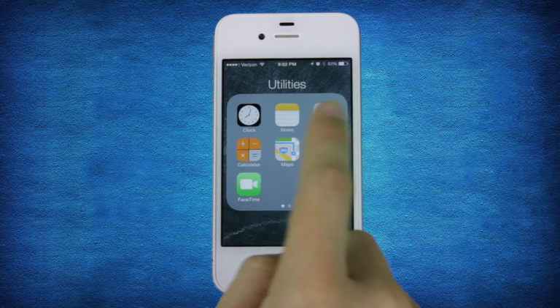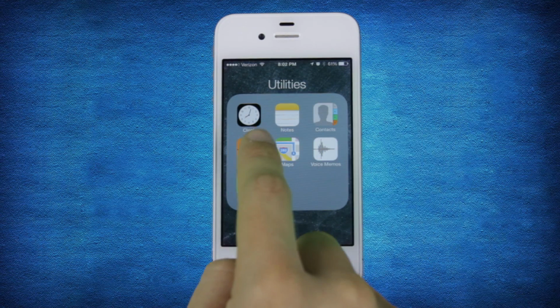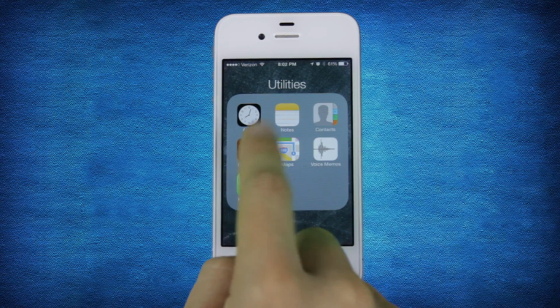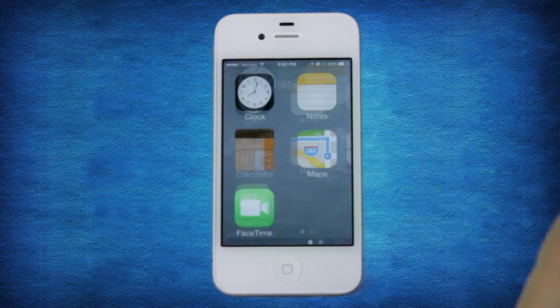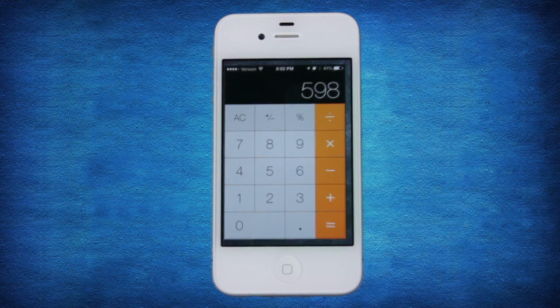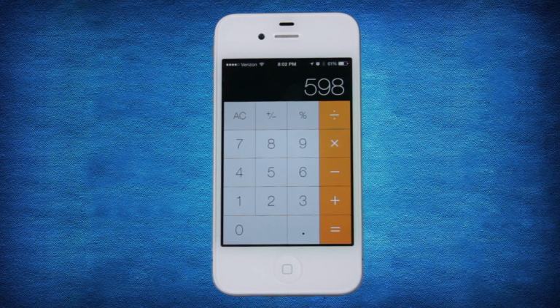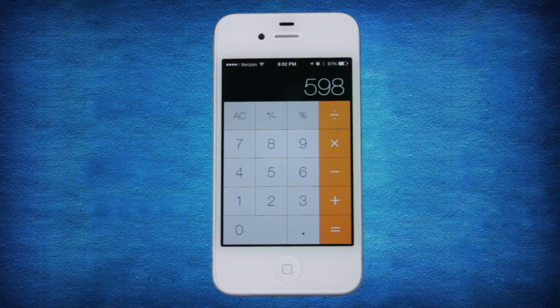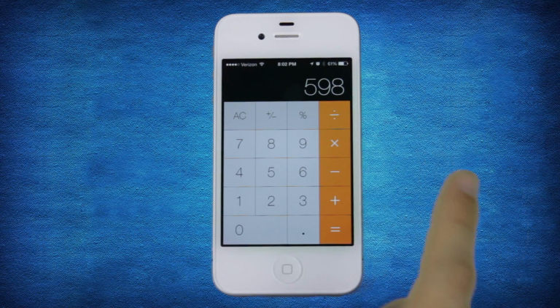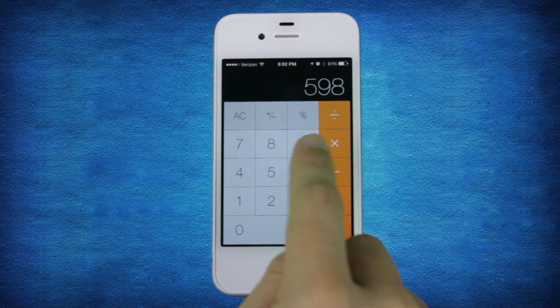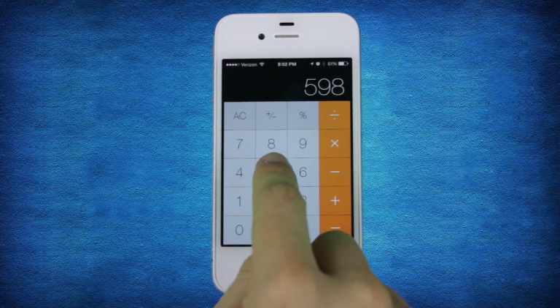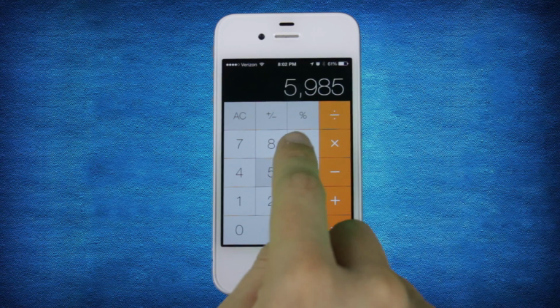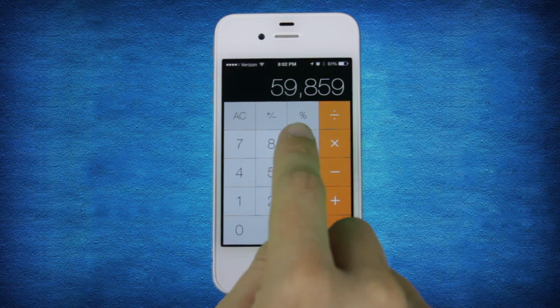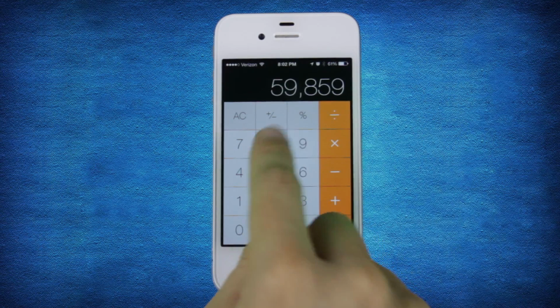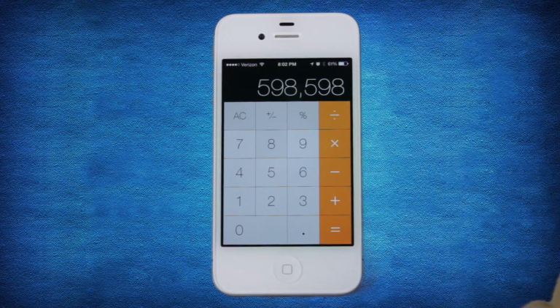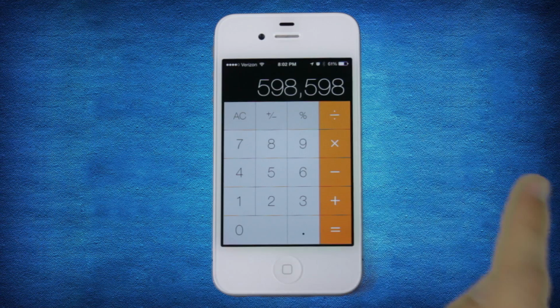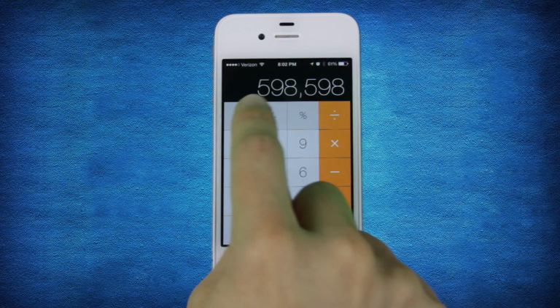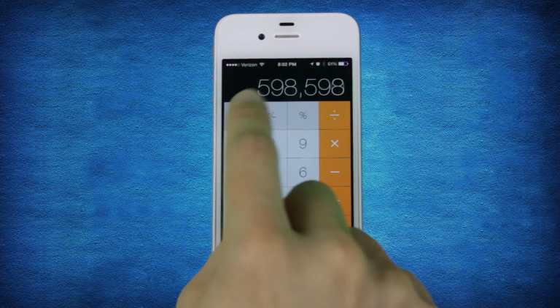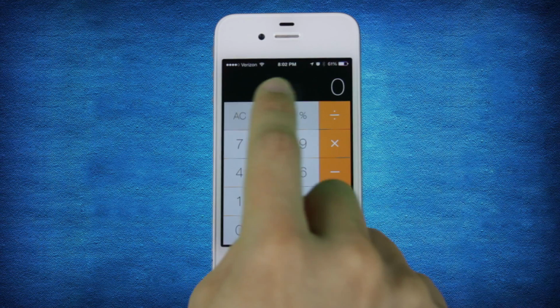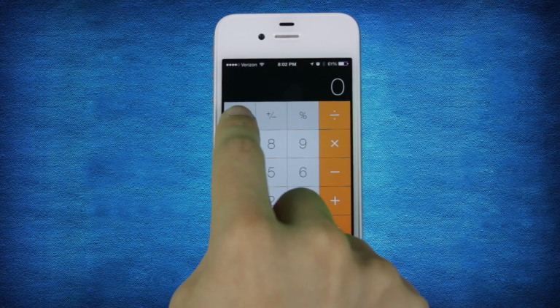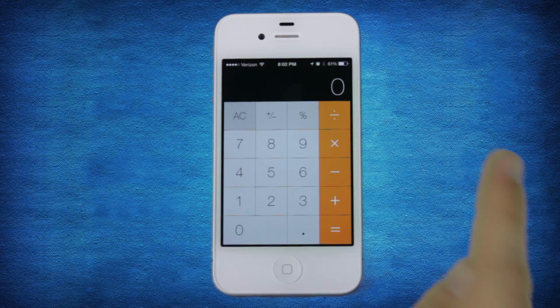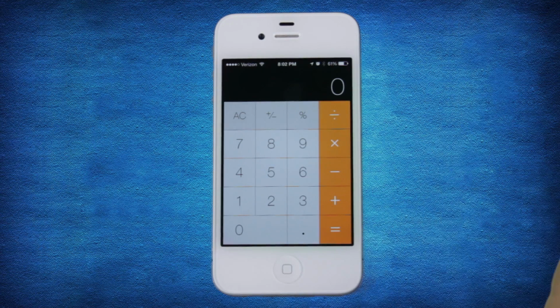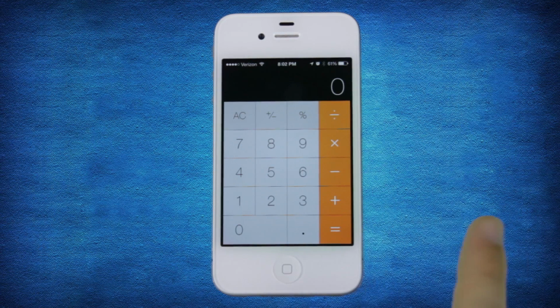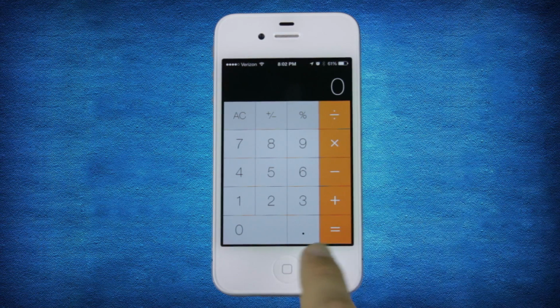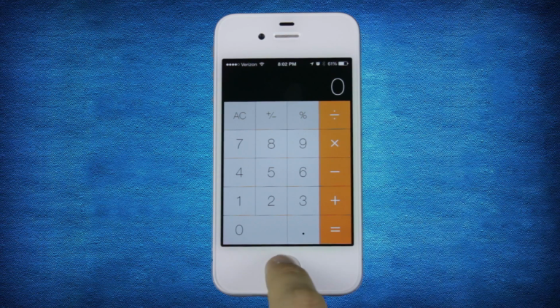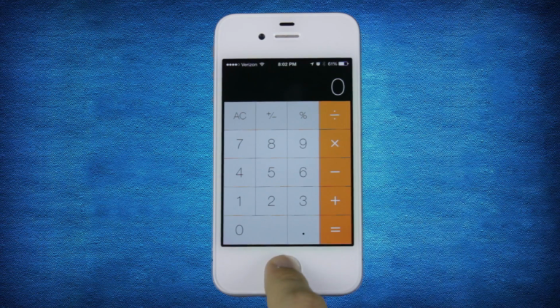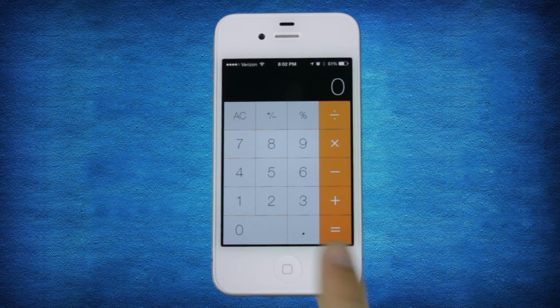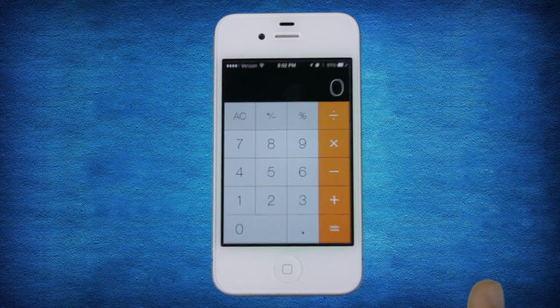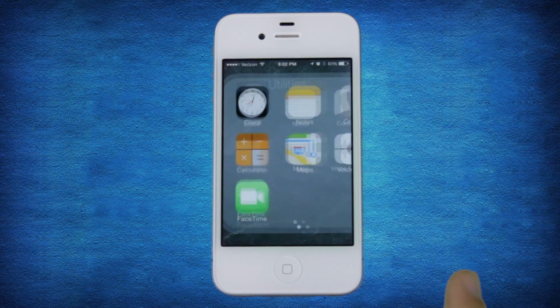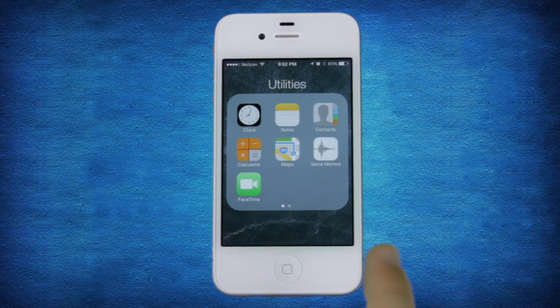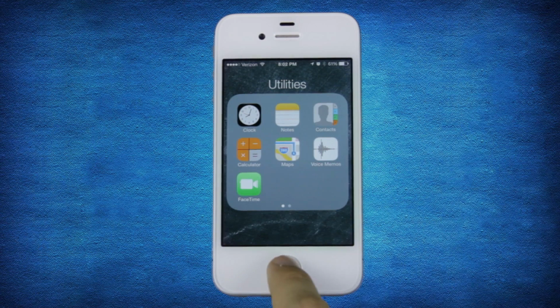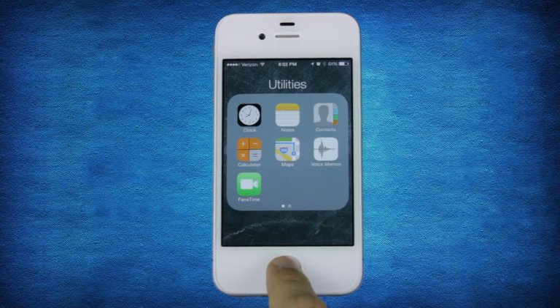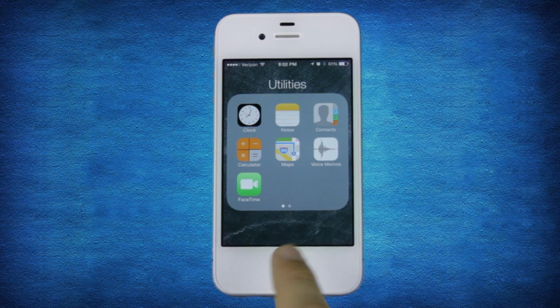The Calculator app is another example of flat design that takes advantage of the full display. No matter where you go, iOS's new design flows to the point of becoming invisible.